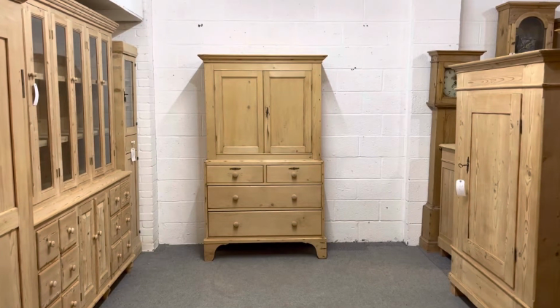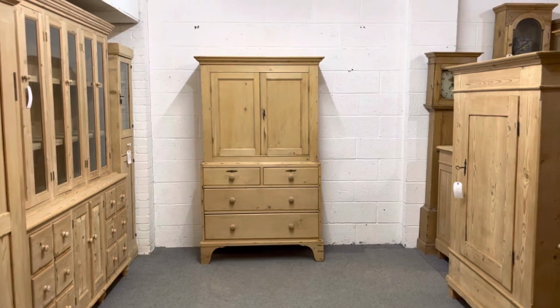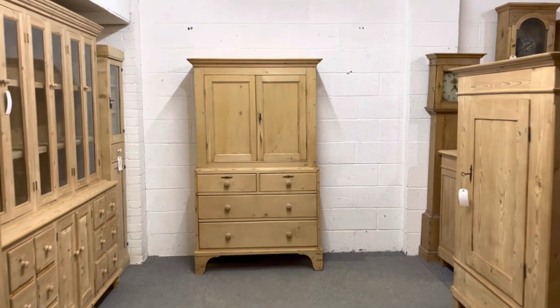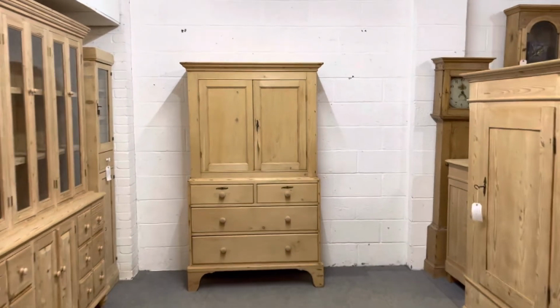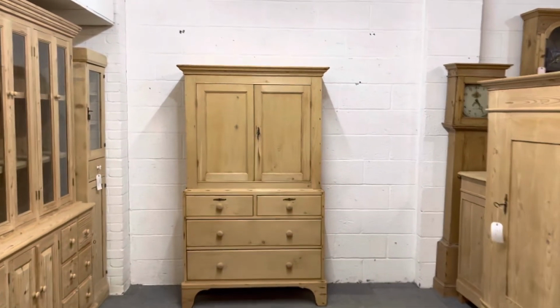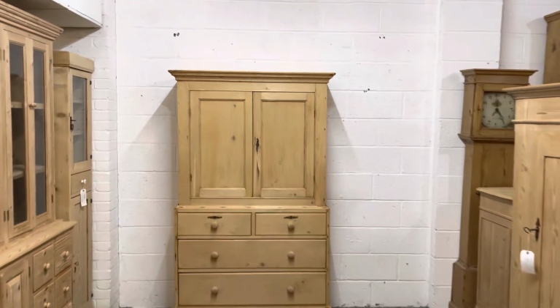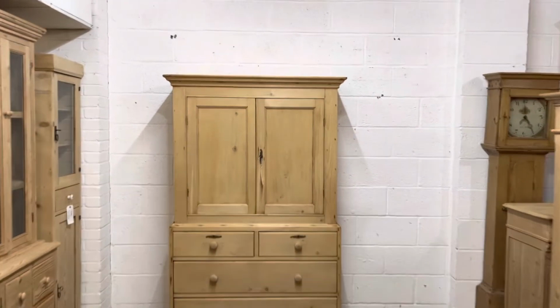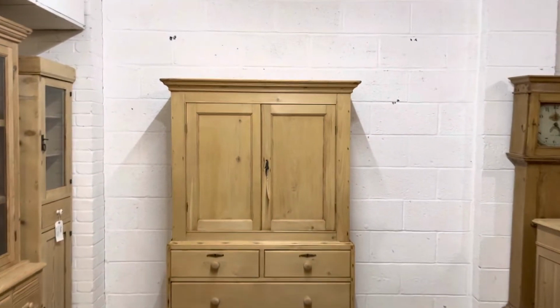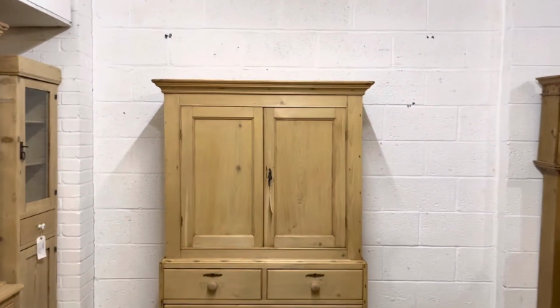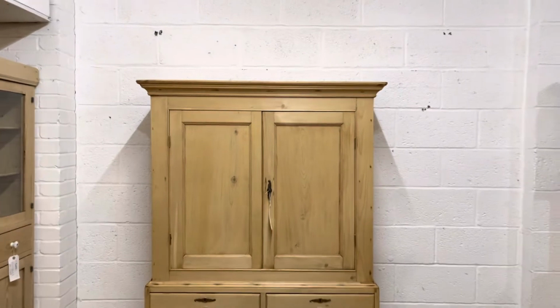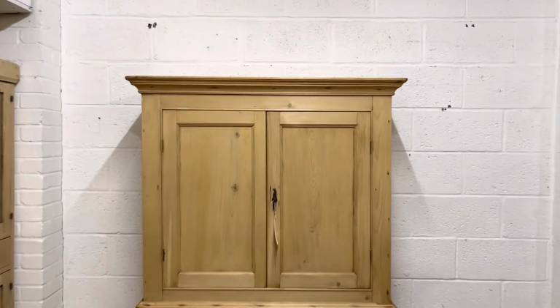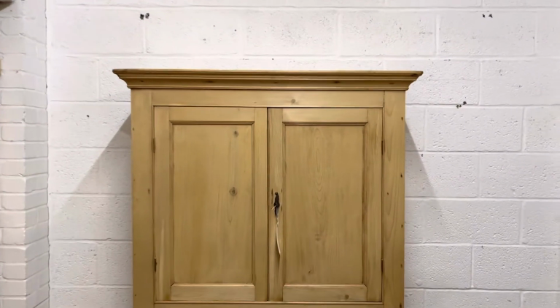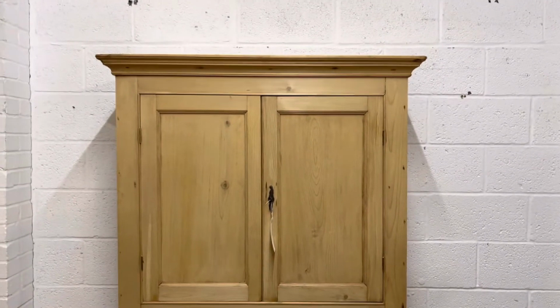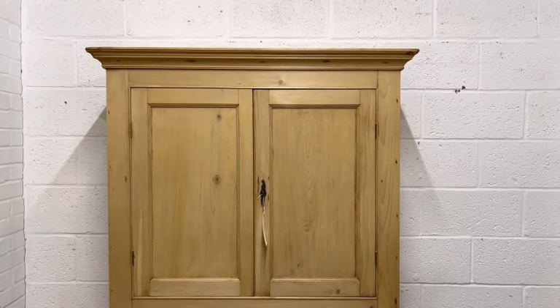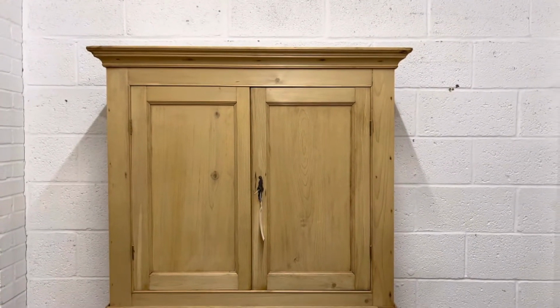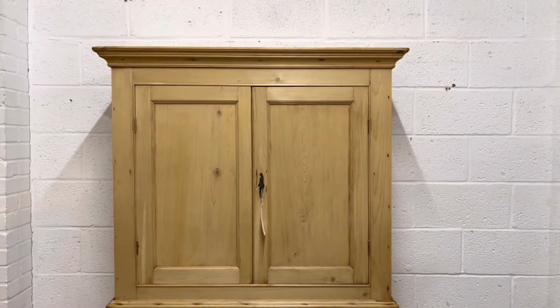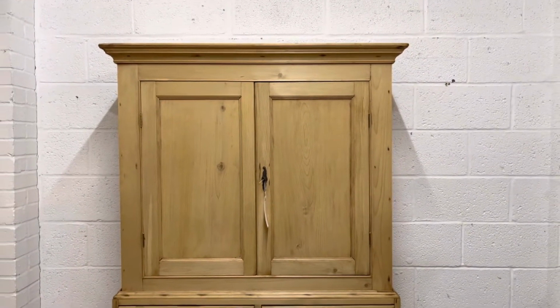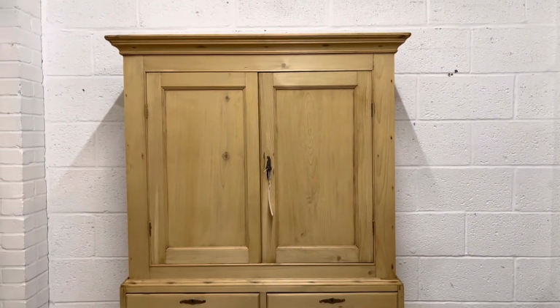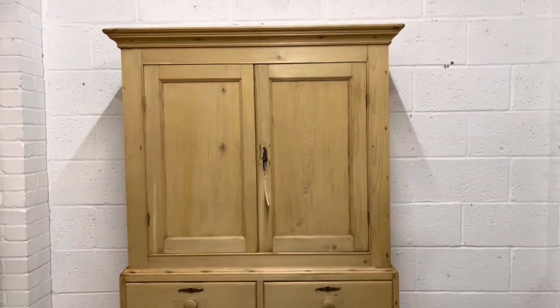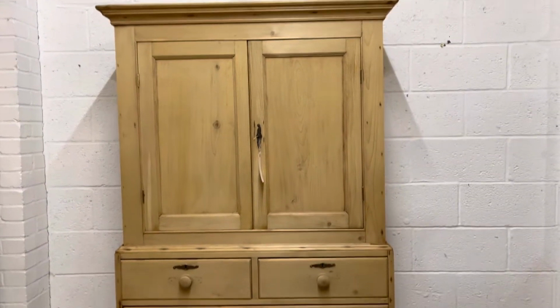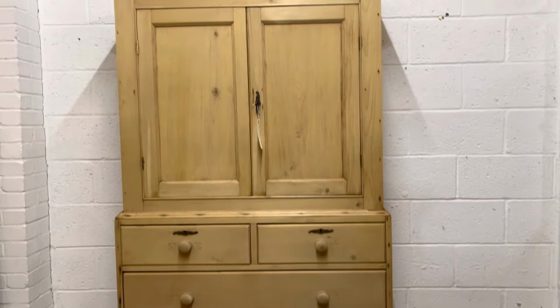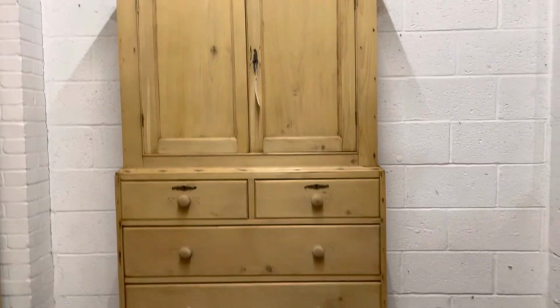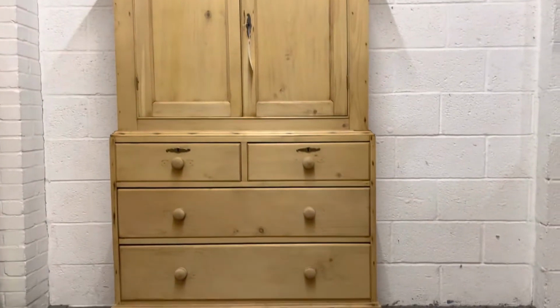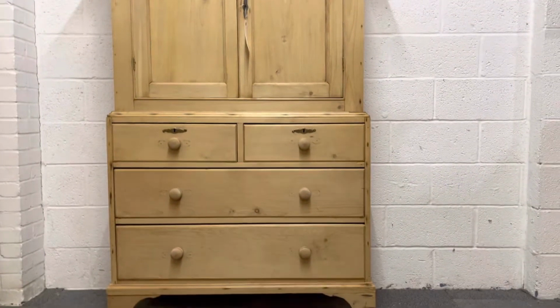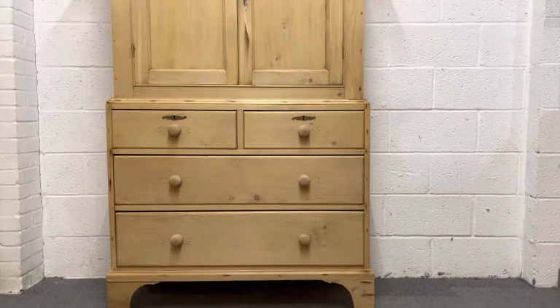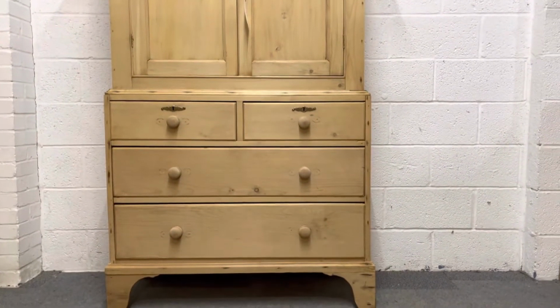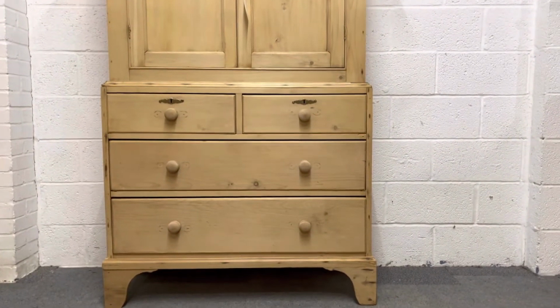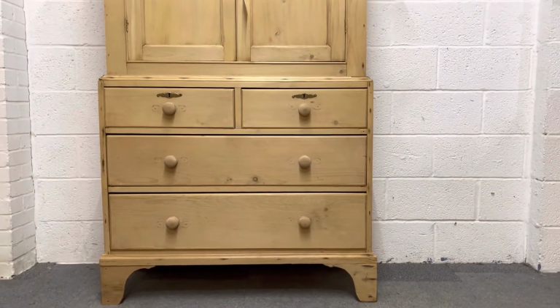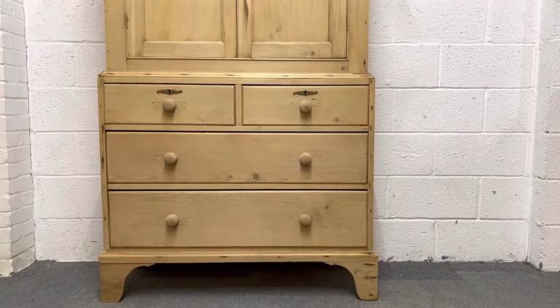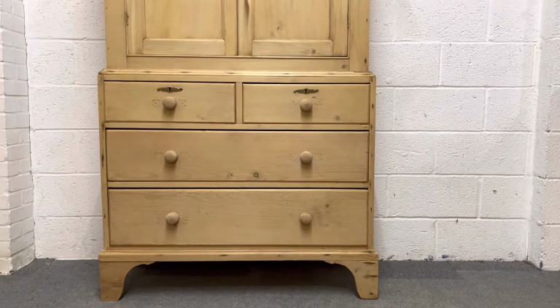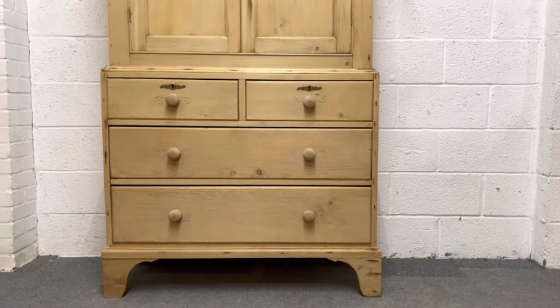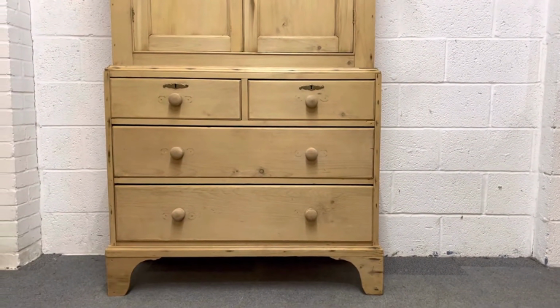Here we have an early Victorian pine linen press in beautiful condition for its age. You've got two doors in the top section and then two small drawers over two large full-width drawers in the base.